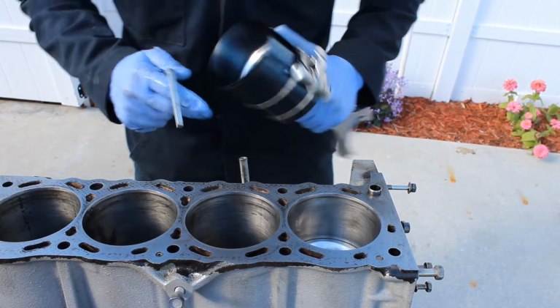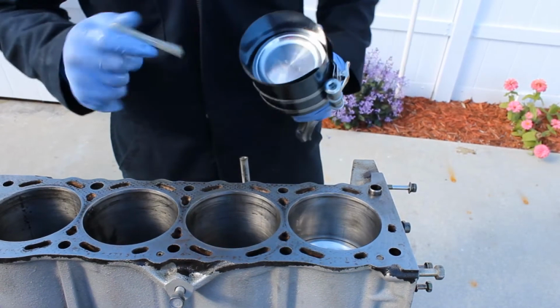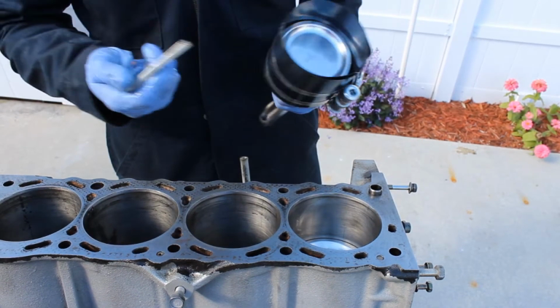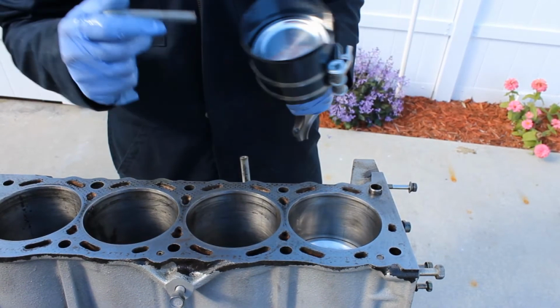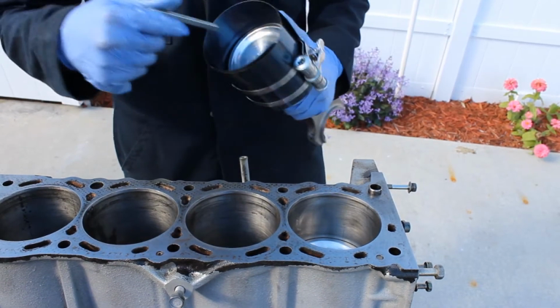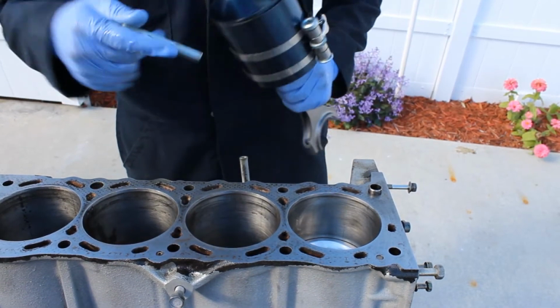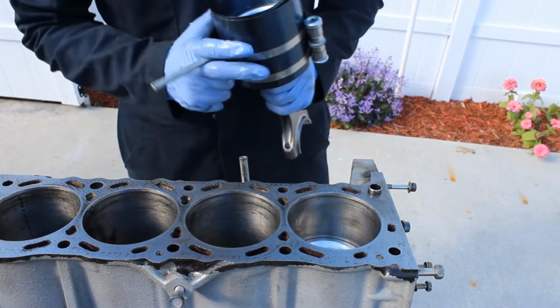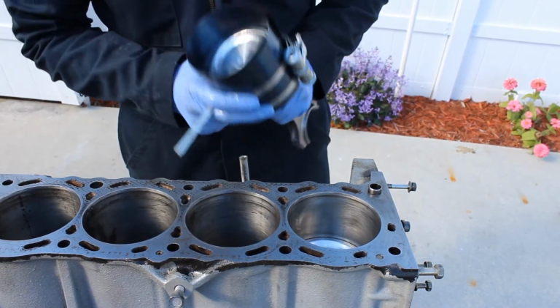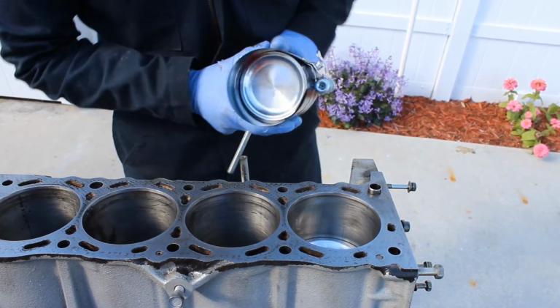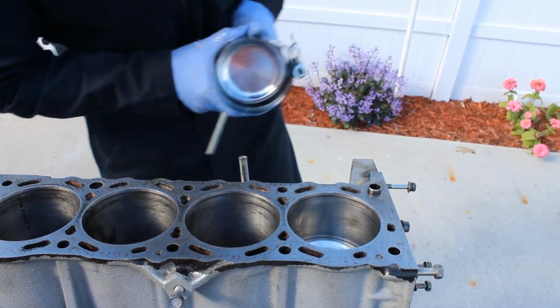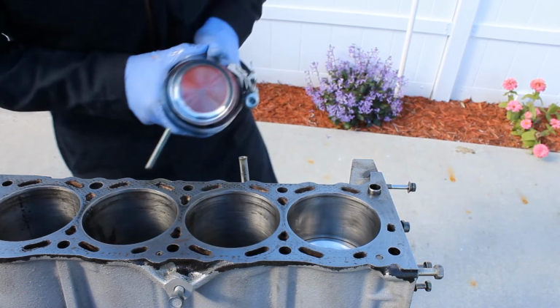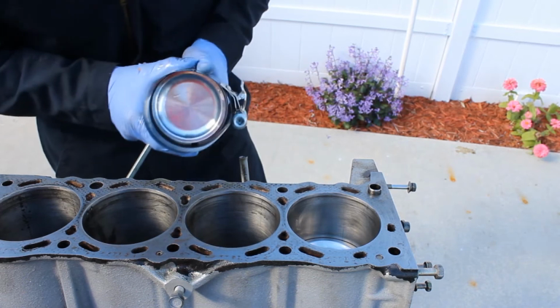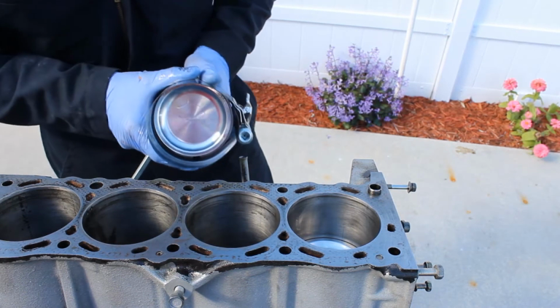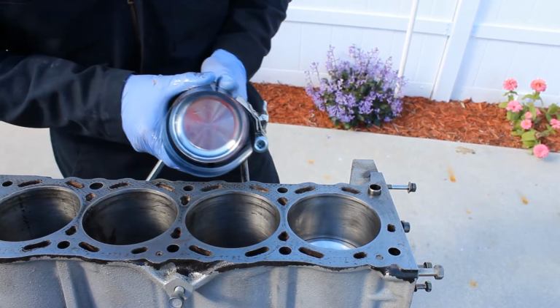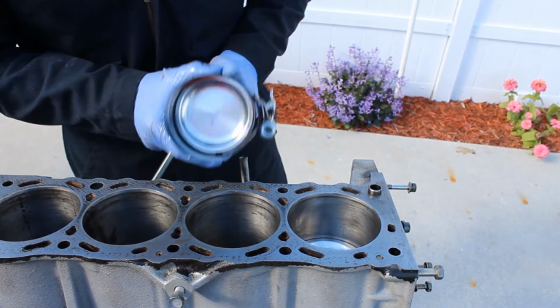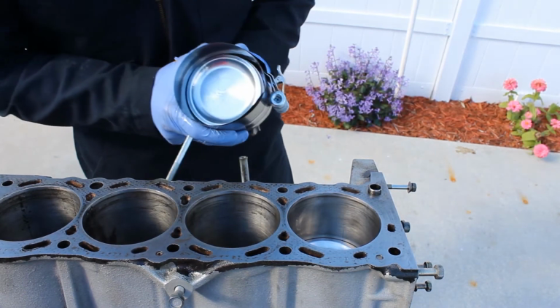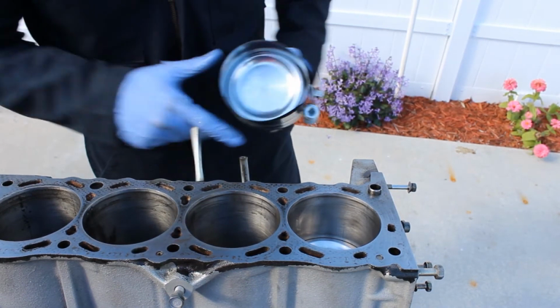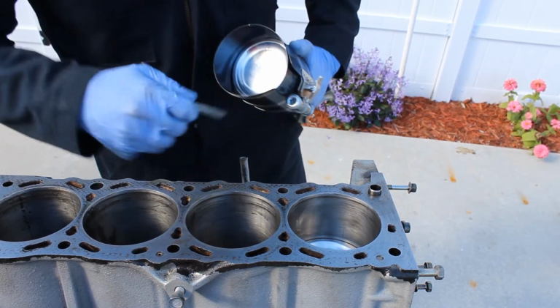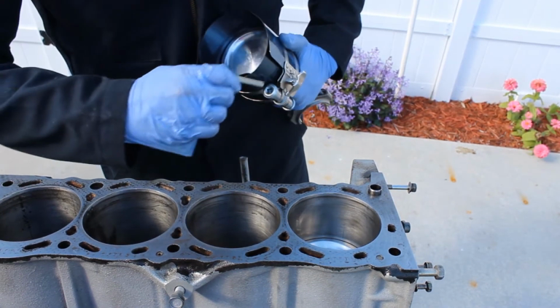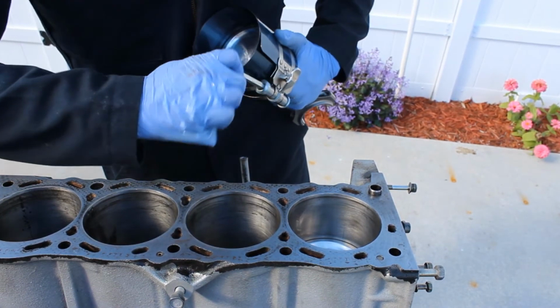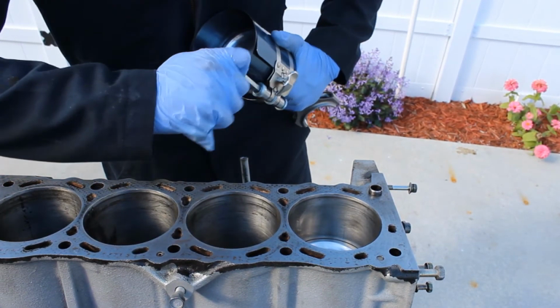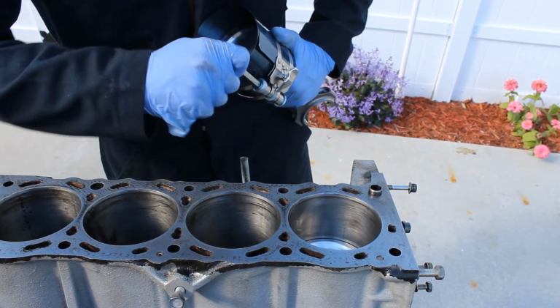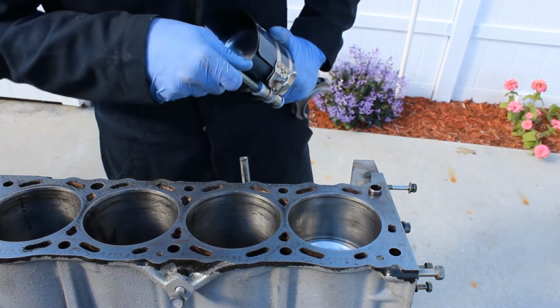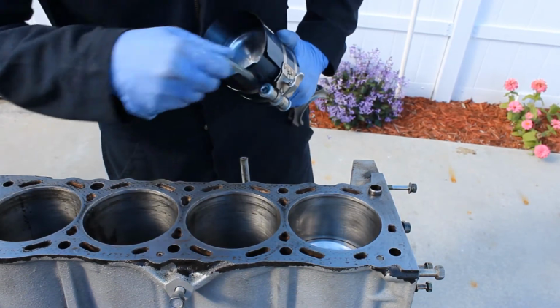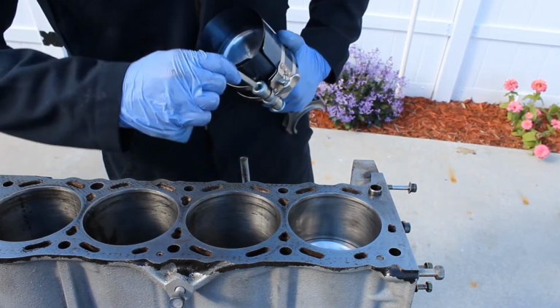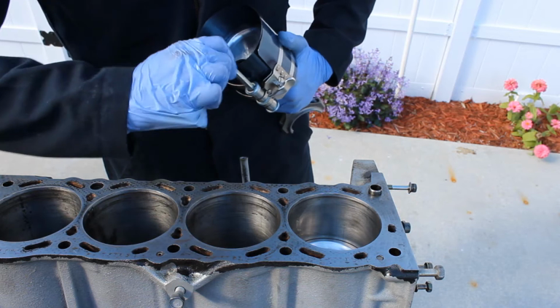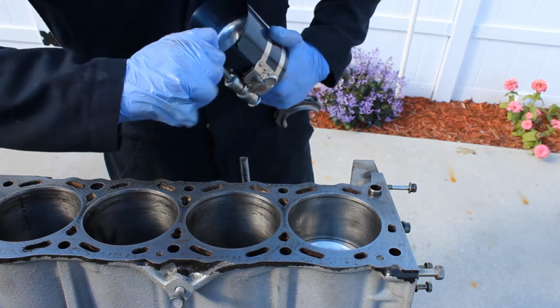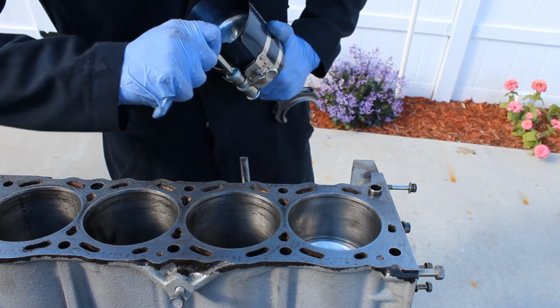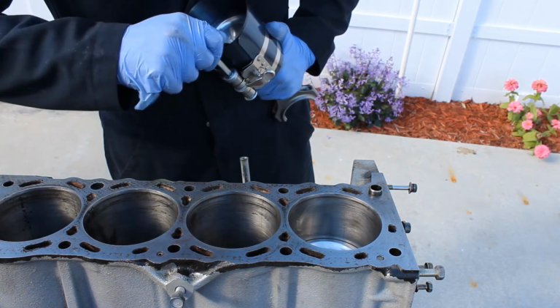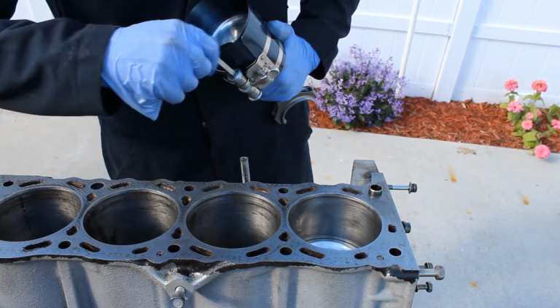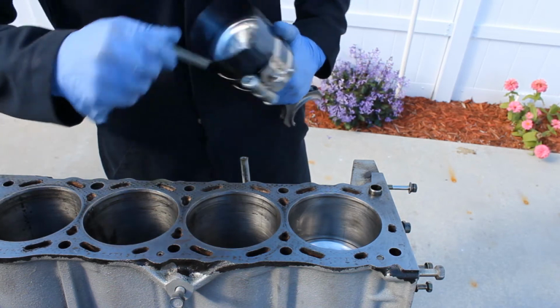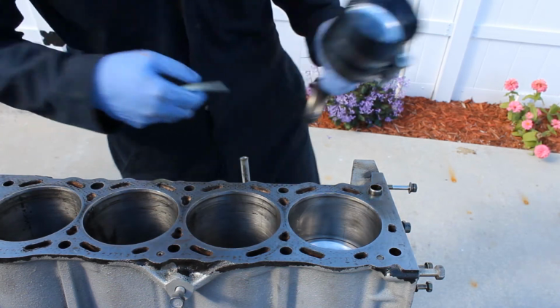Right now I'm putting the ring compressor on so I can compress the rings and get it tight enough so the rings are compressed and it can go into the cylinder wall.